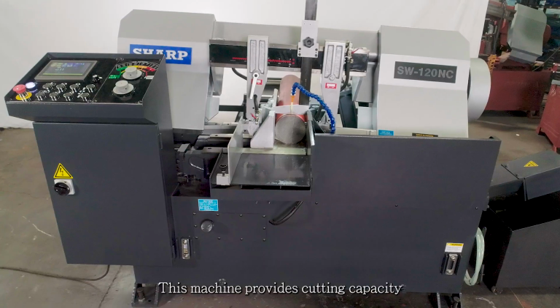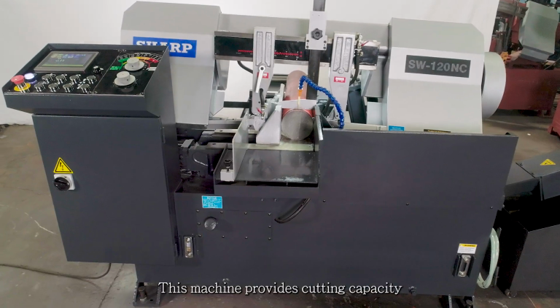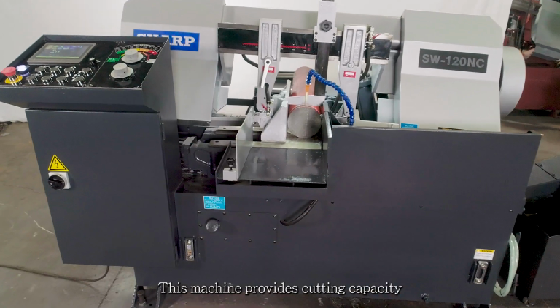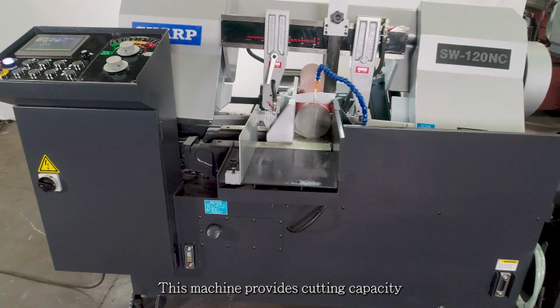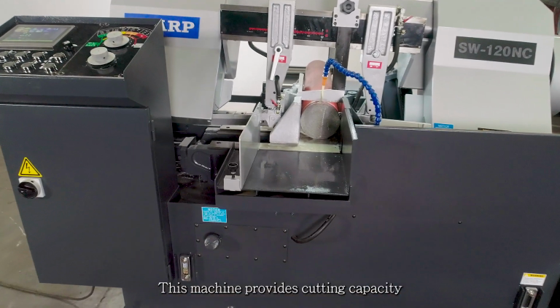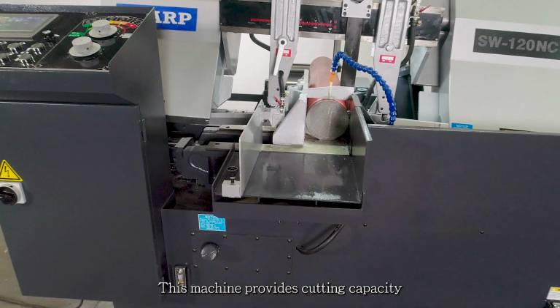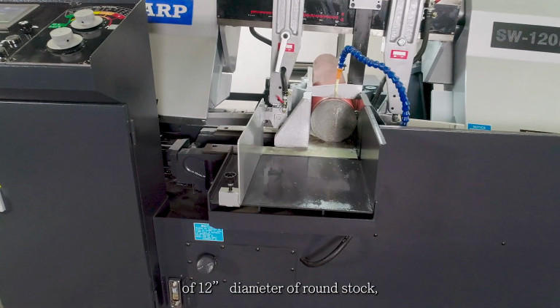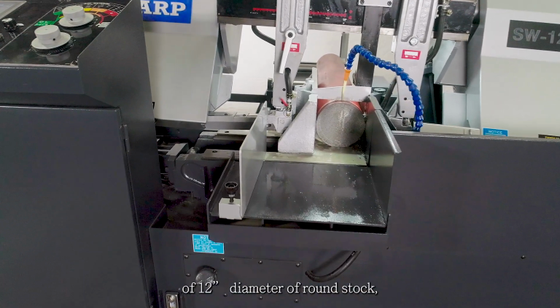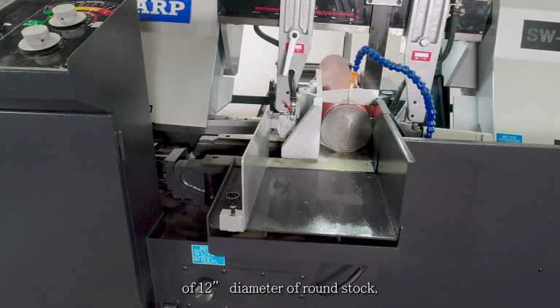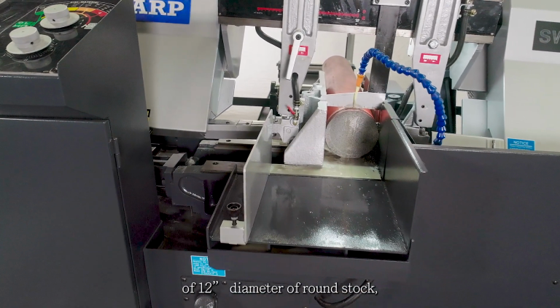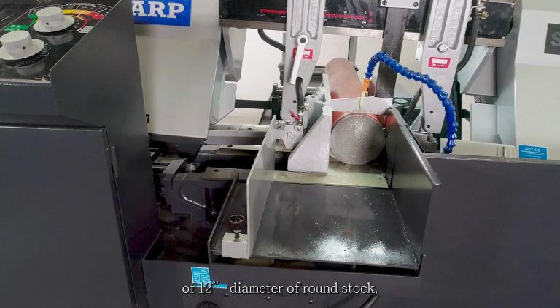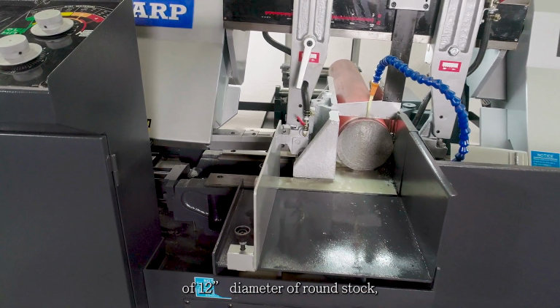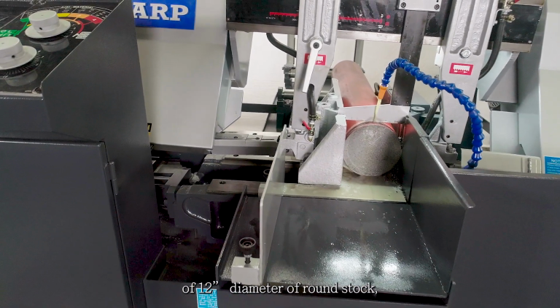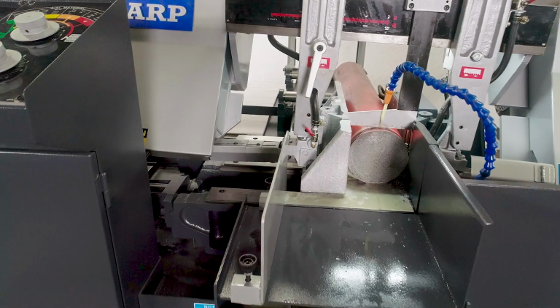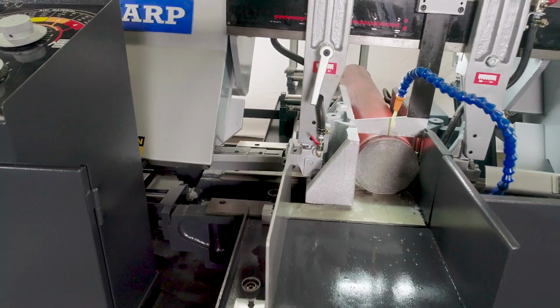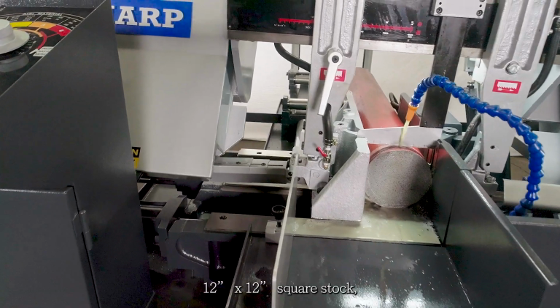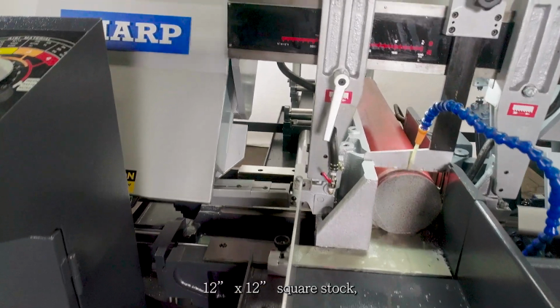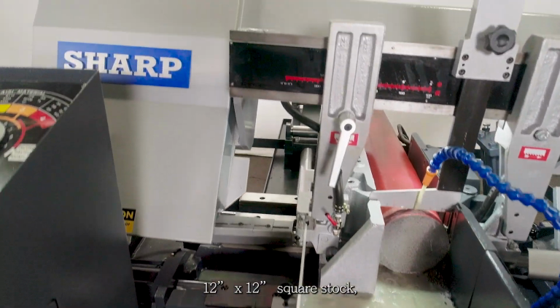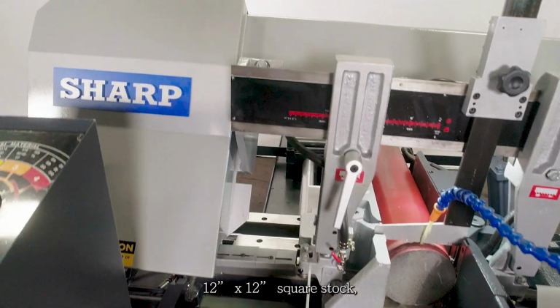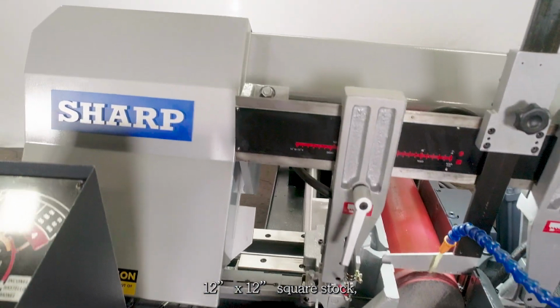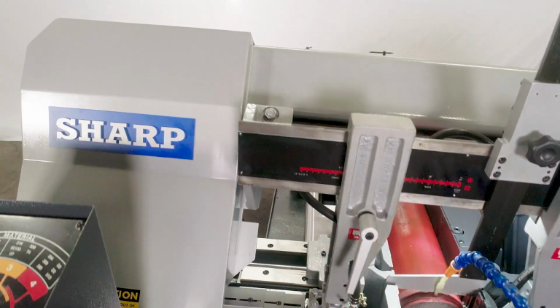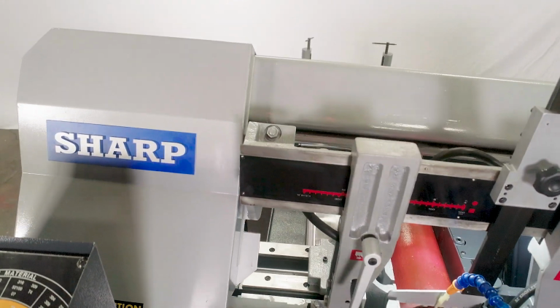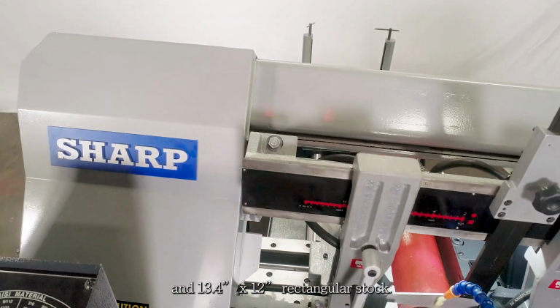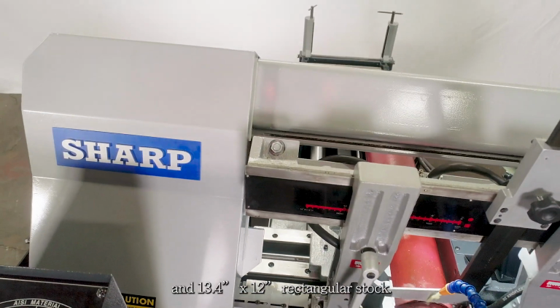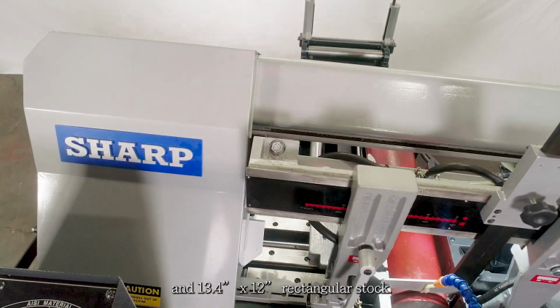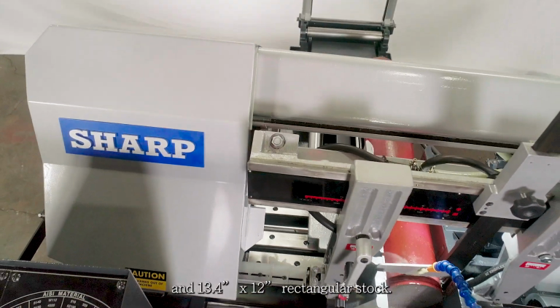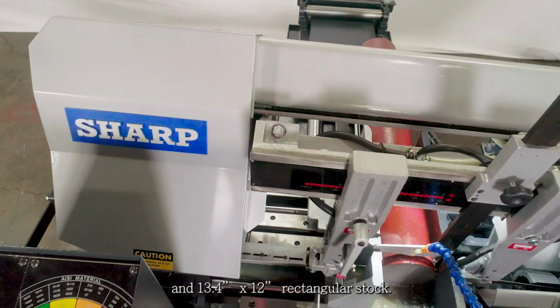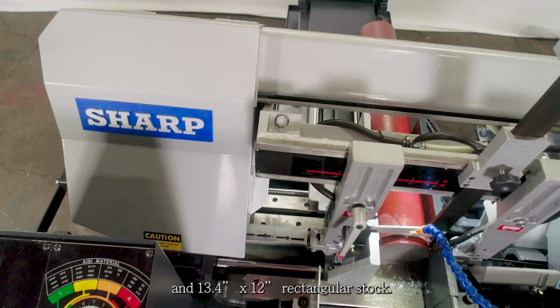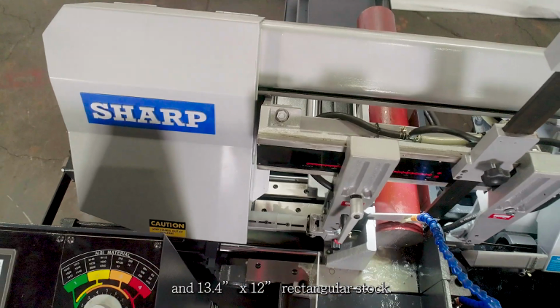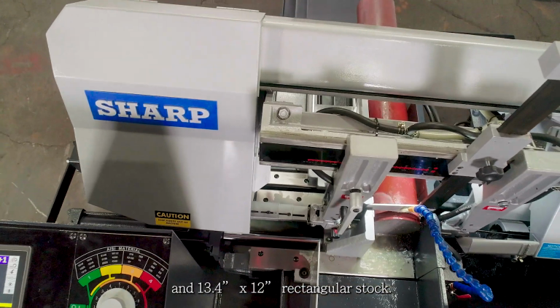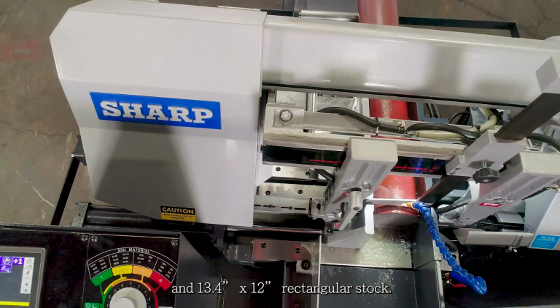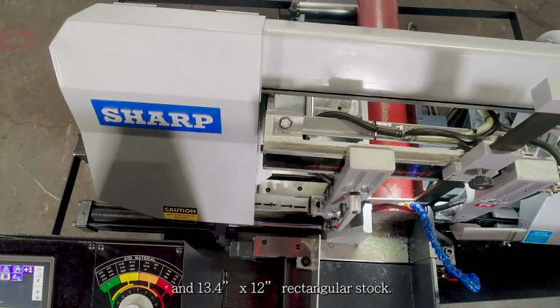This machine provides cutting capacity of 12 inch diameter of round stock, 12 by 12 inch square stock, and 13.4 by 12 inch rectangular stock.